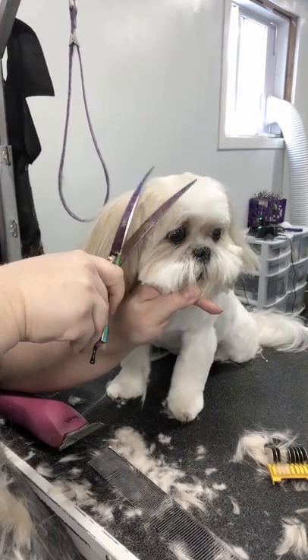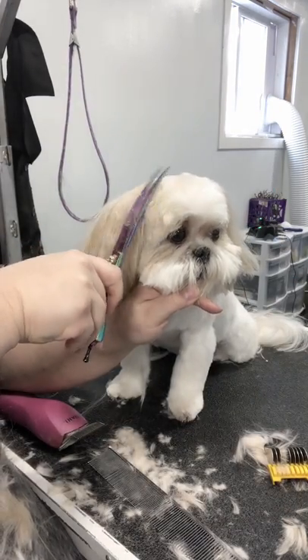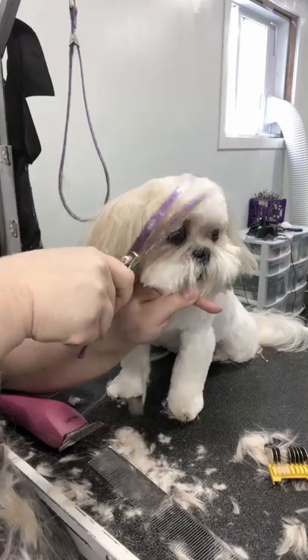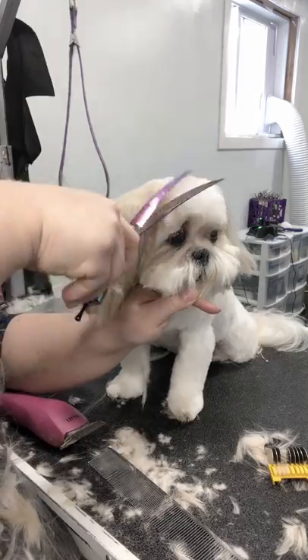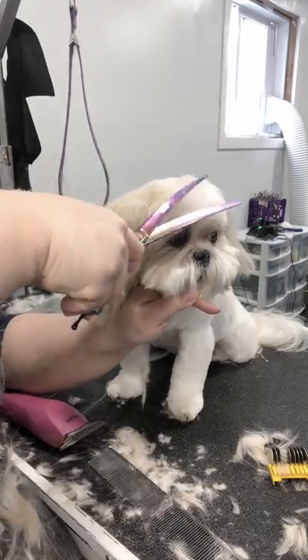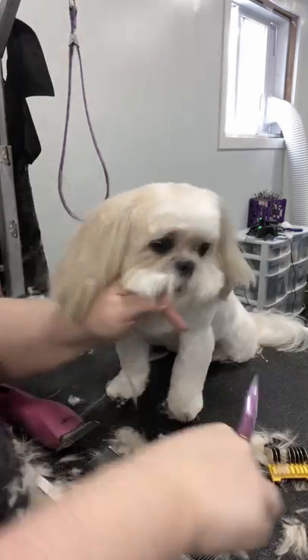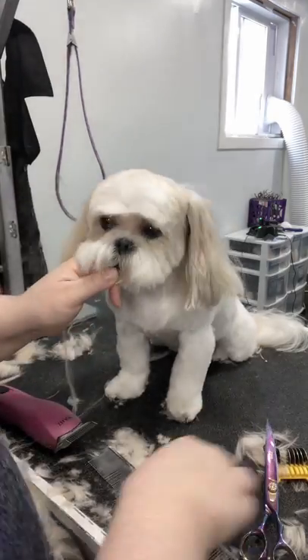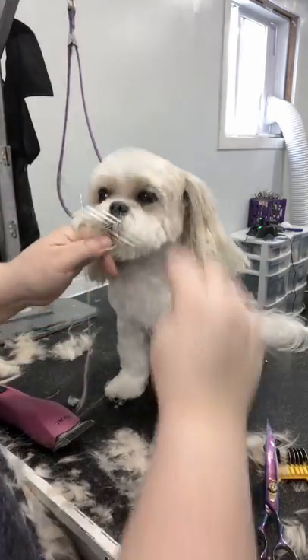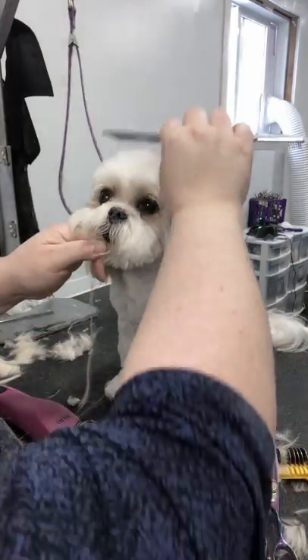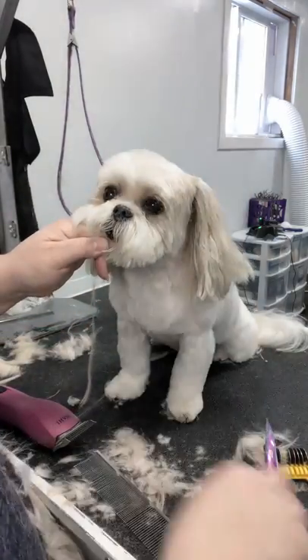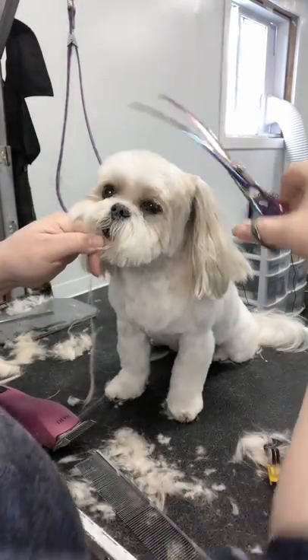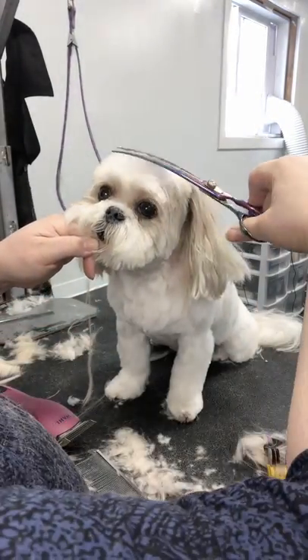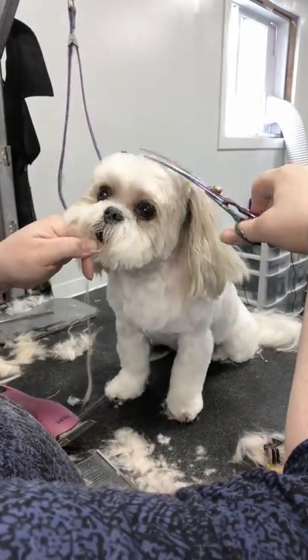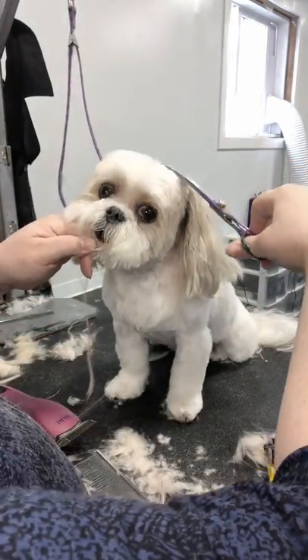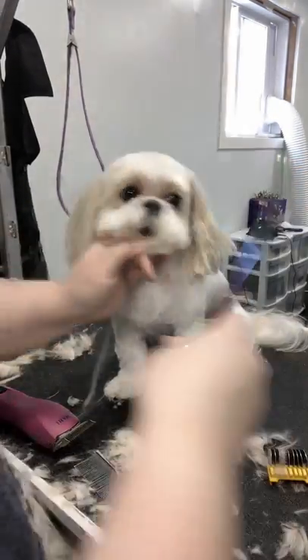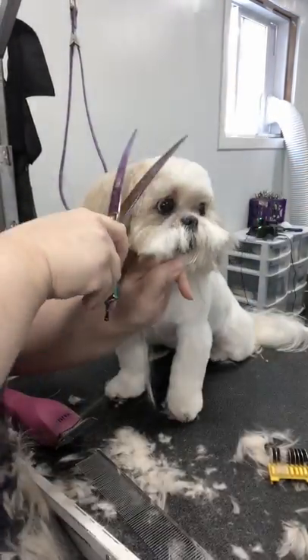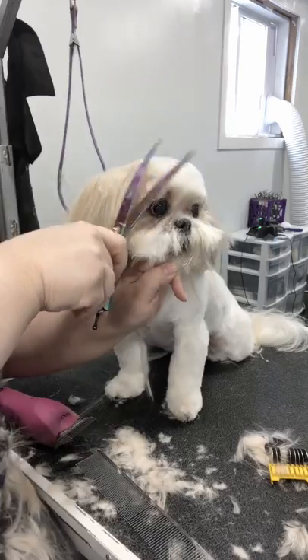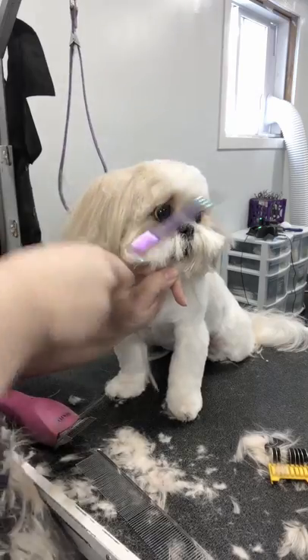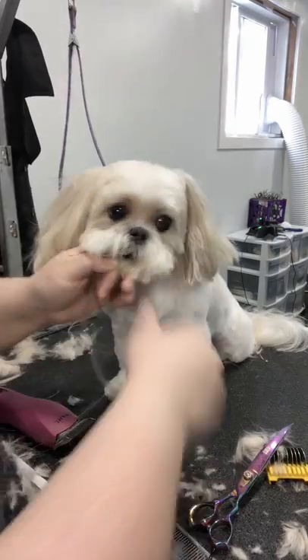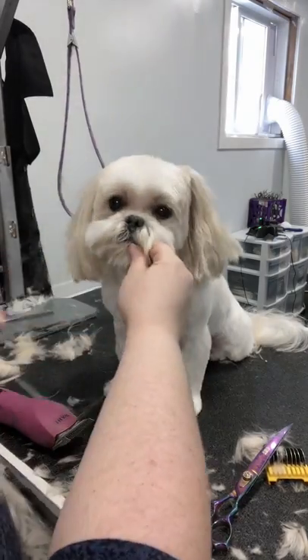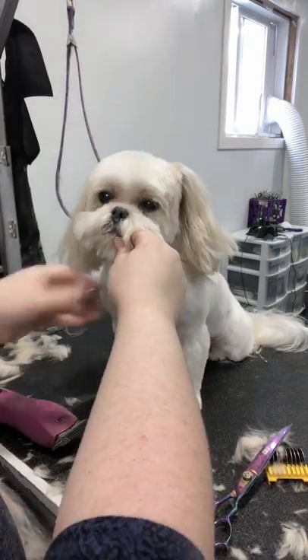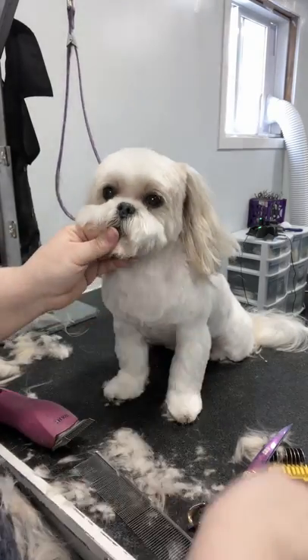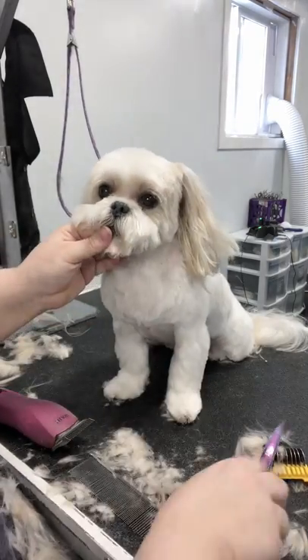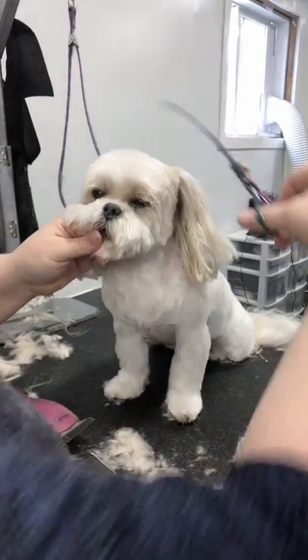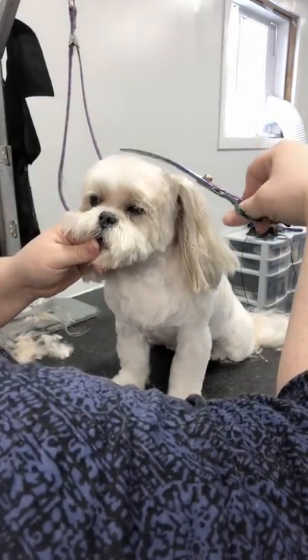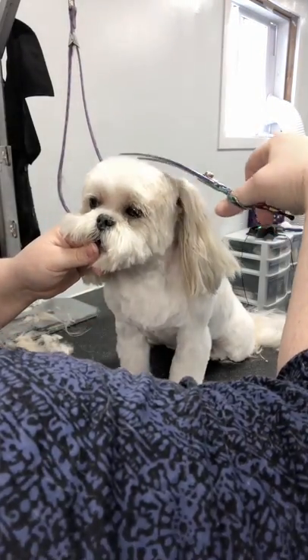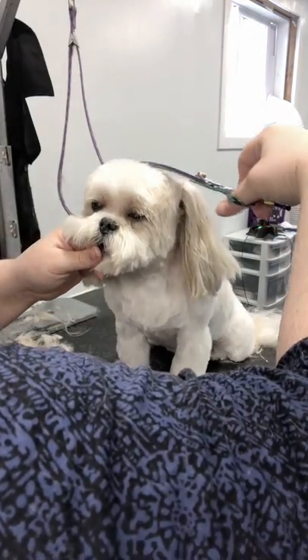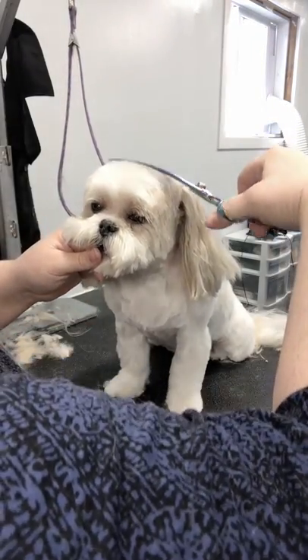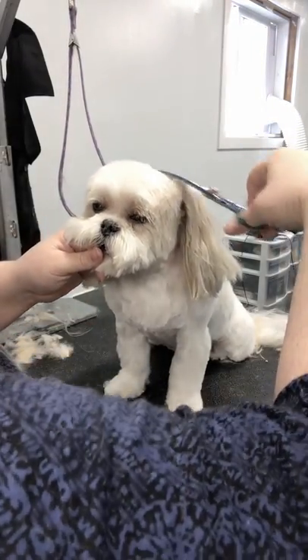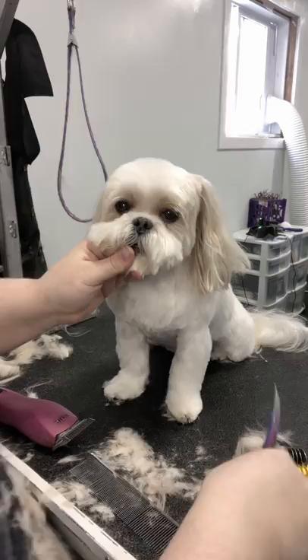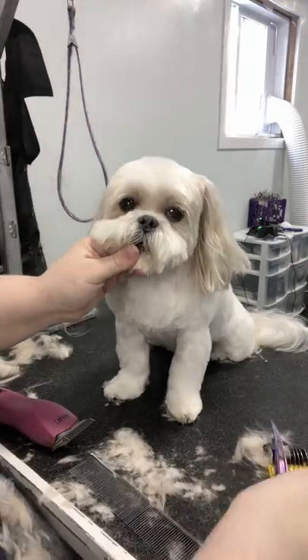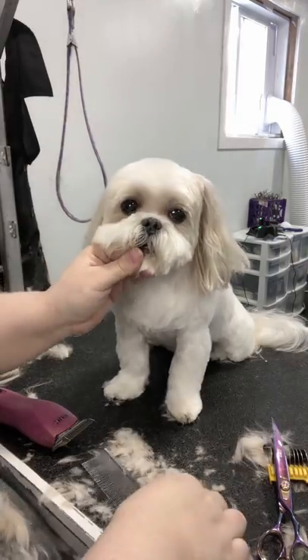I'm just lightly dusting the top again to blend everything in. I'm doing it lightly — we want that nice round look, and to get that we need that round fluff on the top of the head.